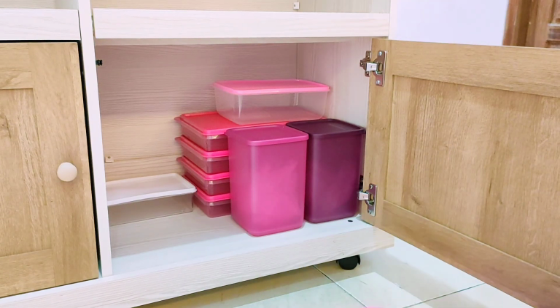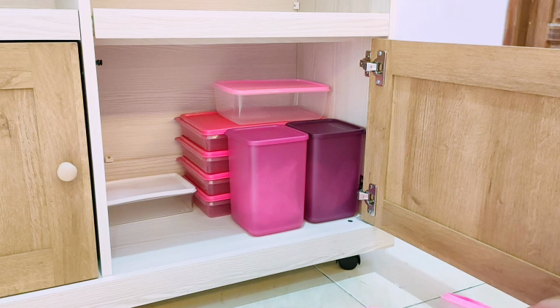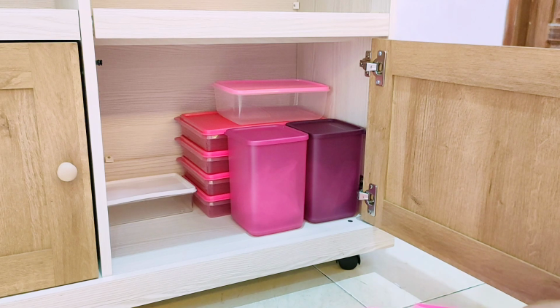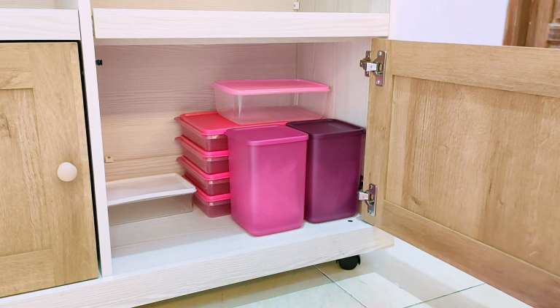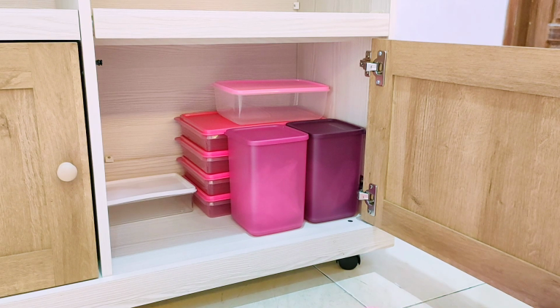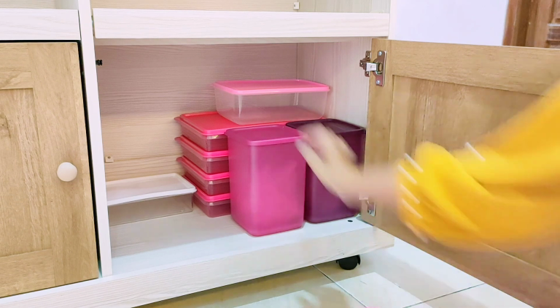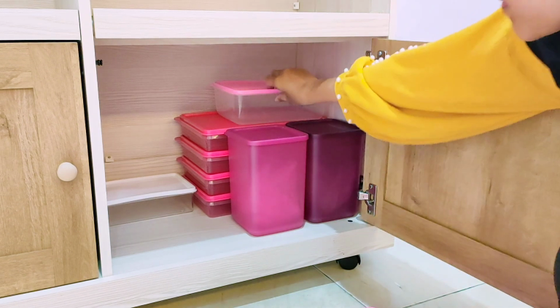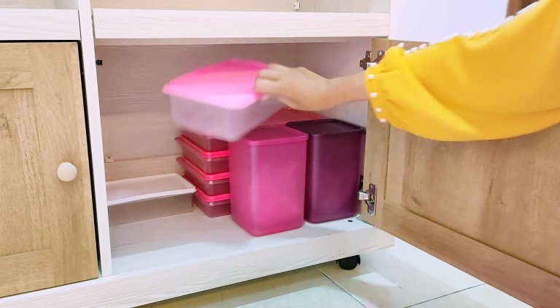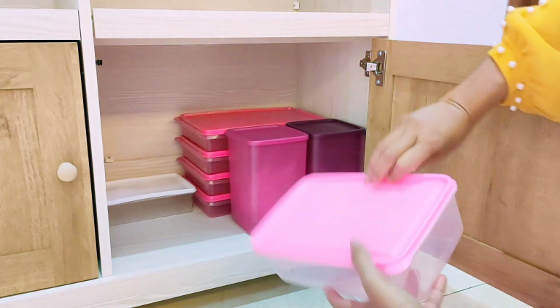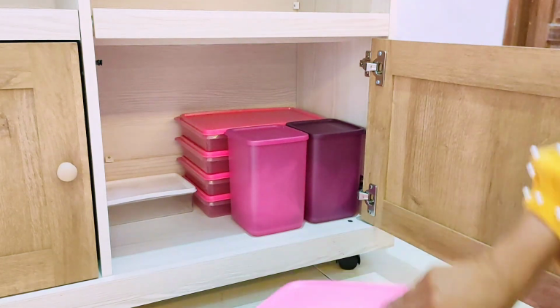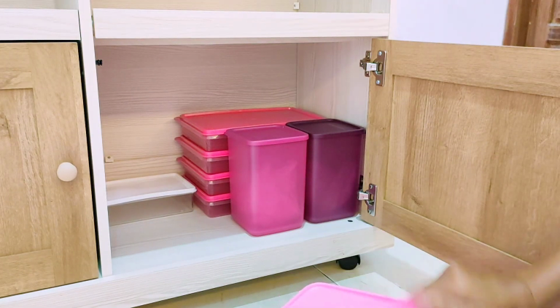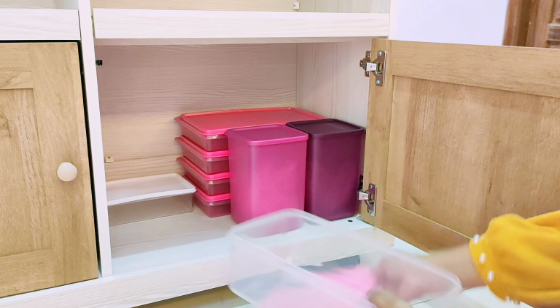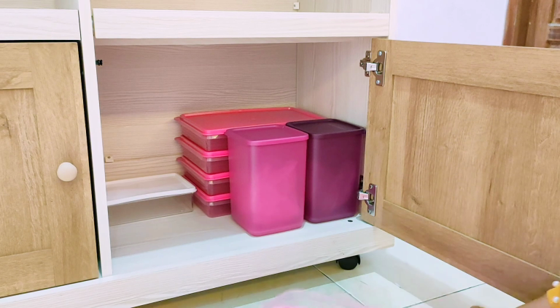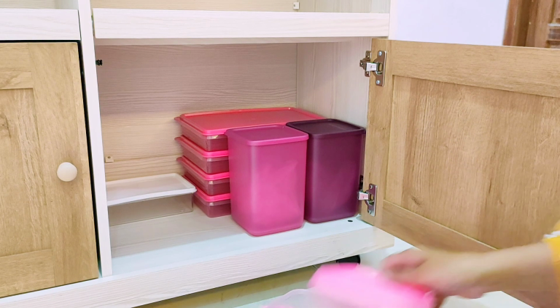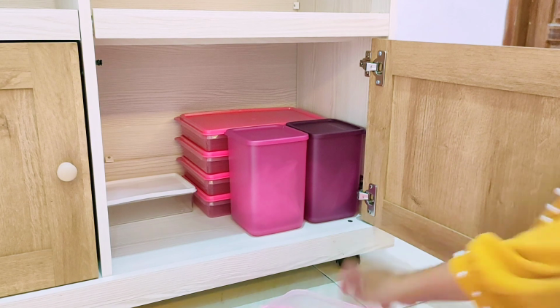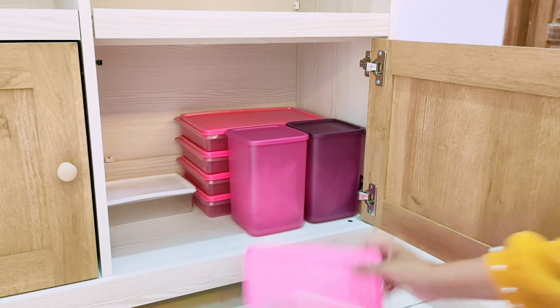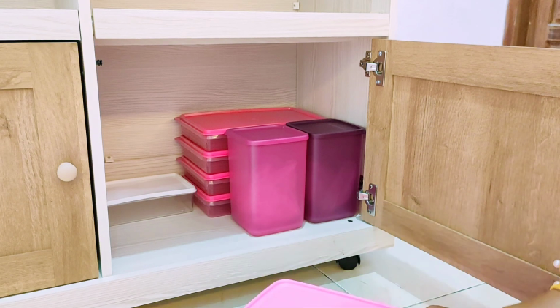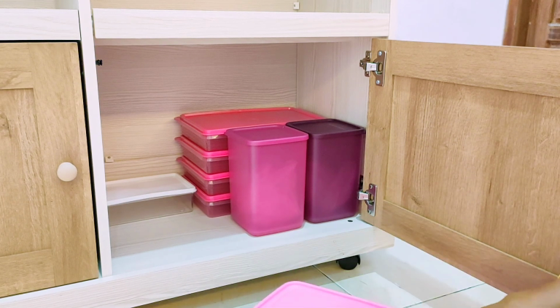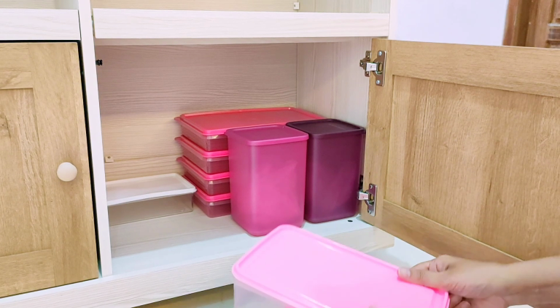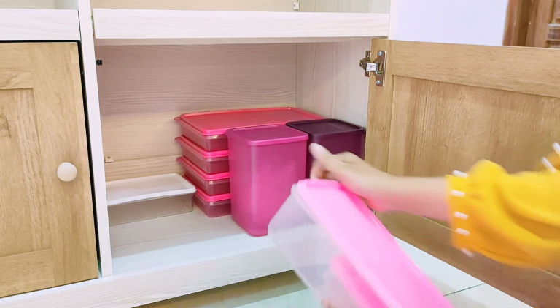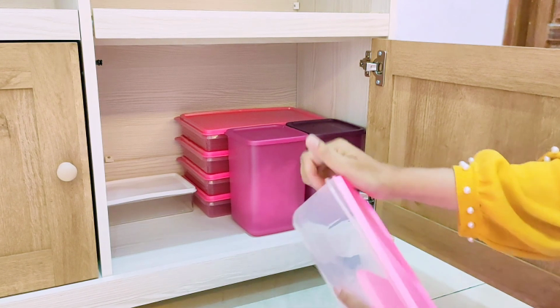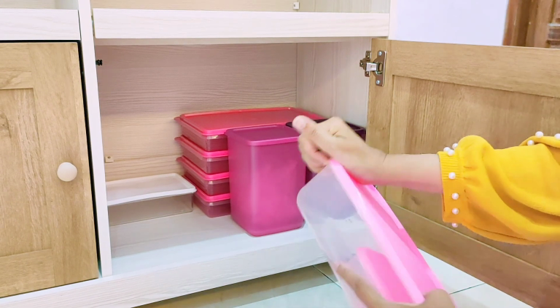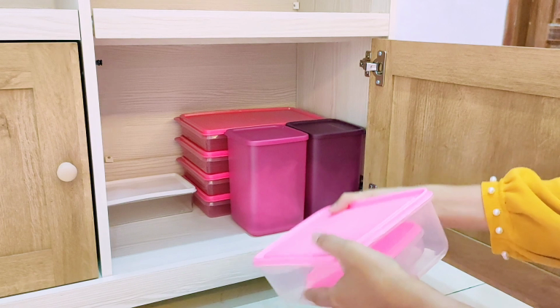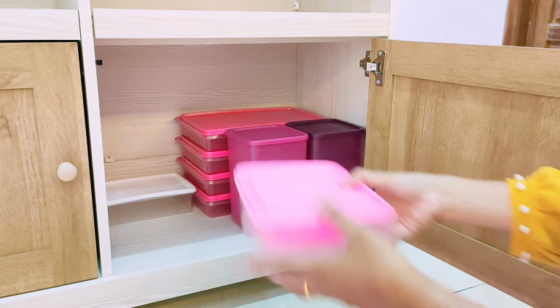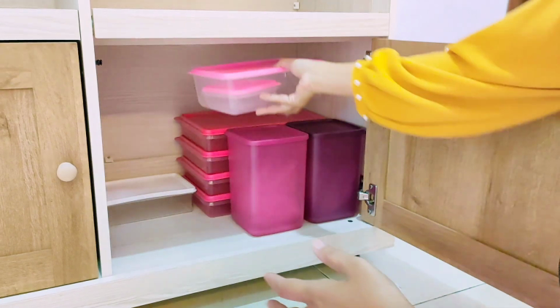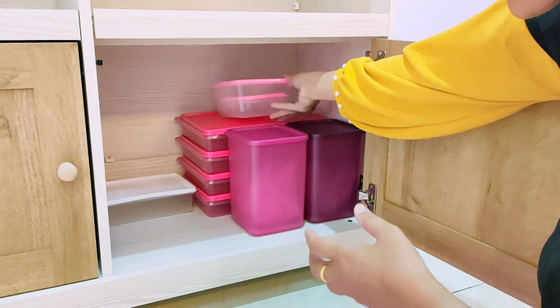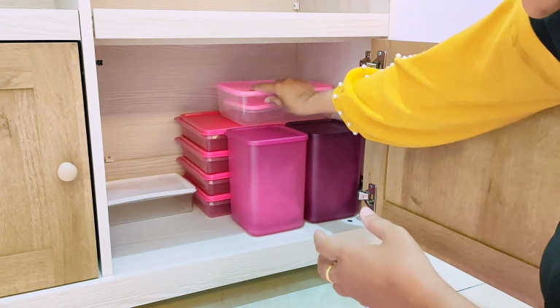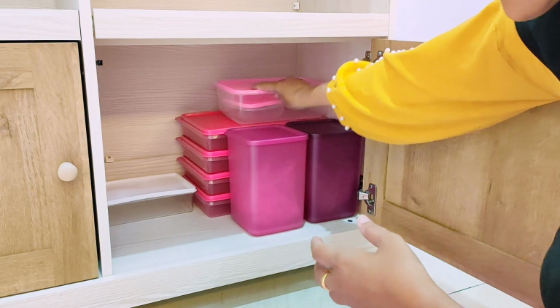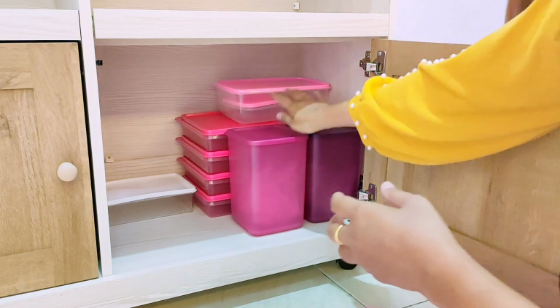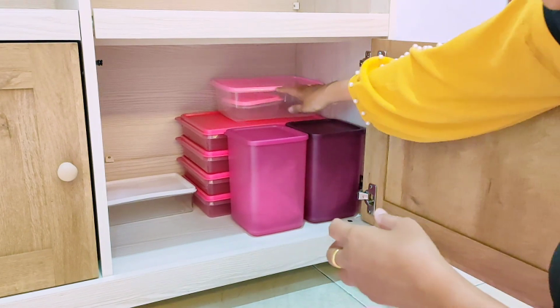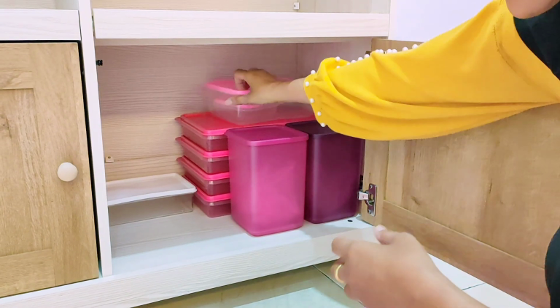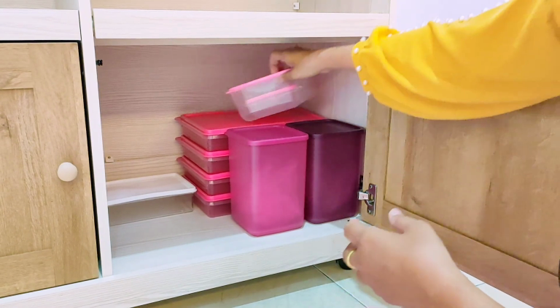Wadah food container yang aku beli di Shopee memang tutupnya tidak terlalu rapat, tapi lumayan kalau mau nyimpen sayur-sayuran di dalam kulkas karena biasanya aku nyimpen sayuran itu tidak lebih dari satu minggu.